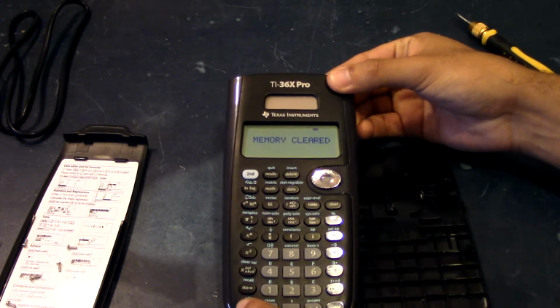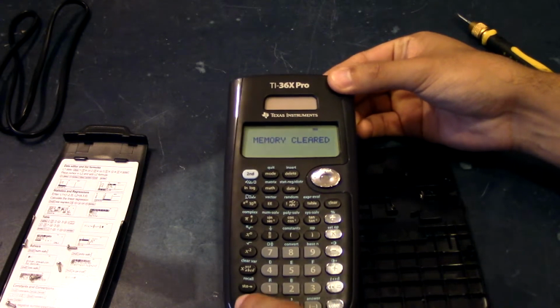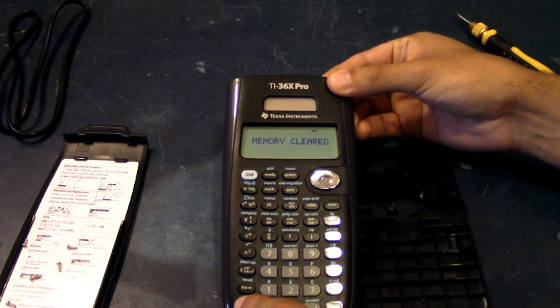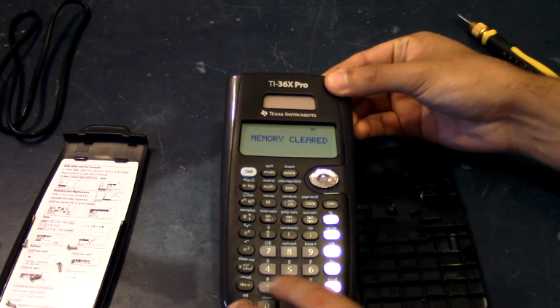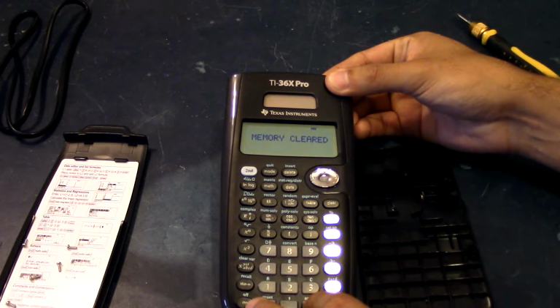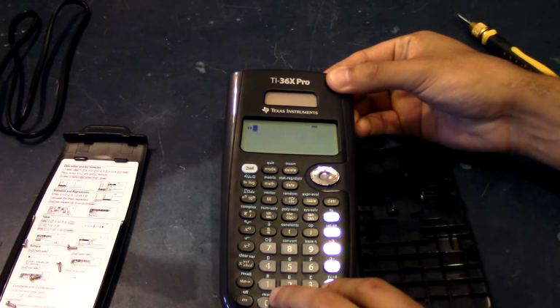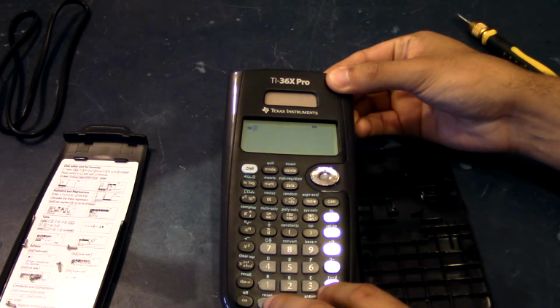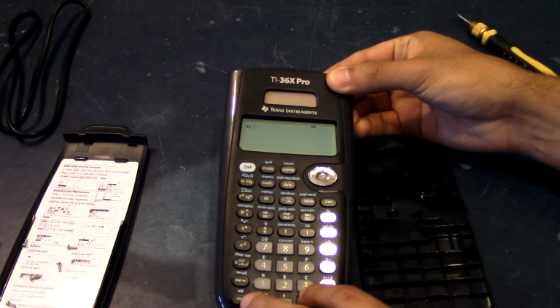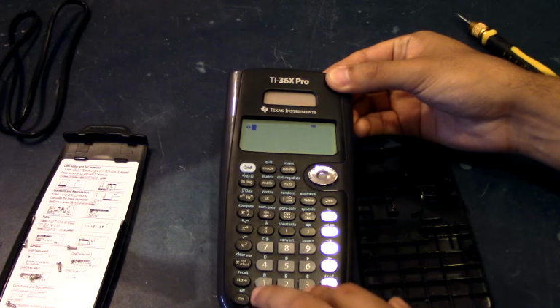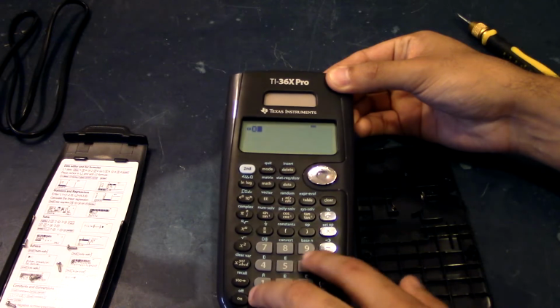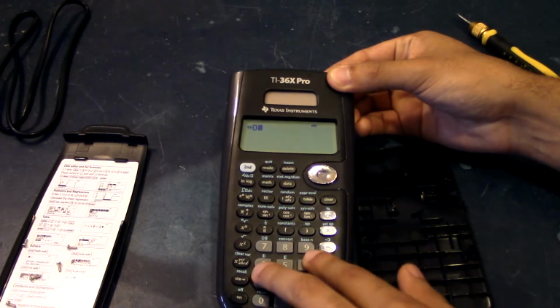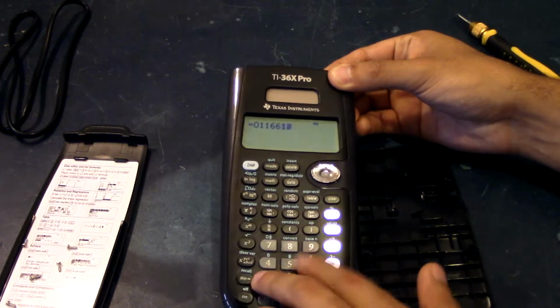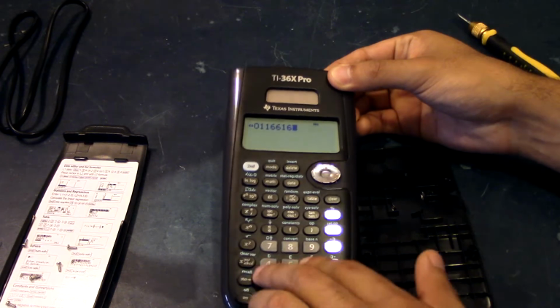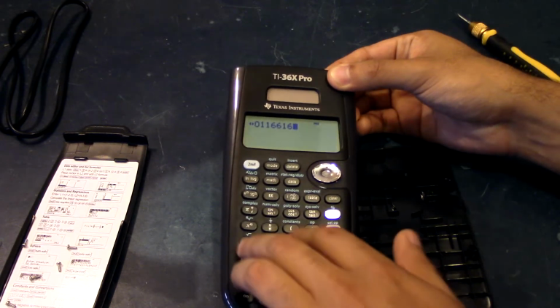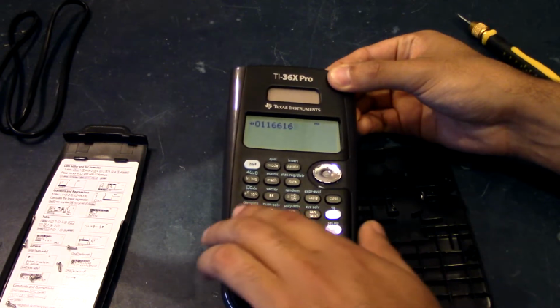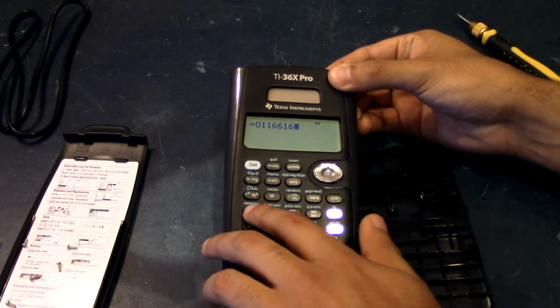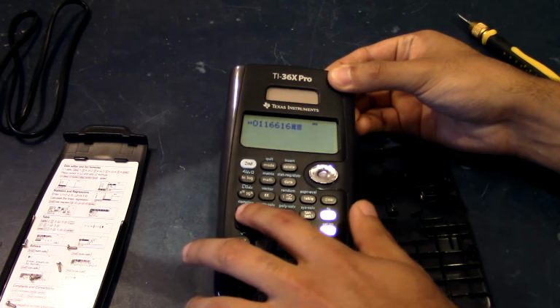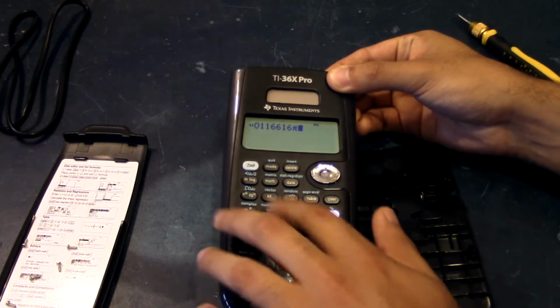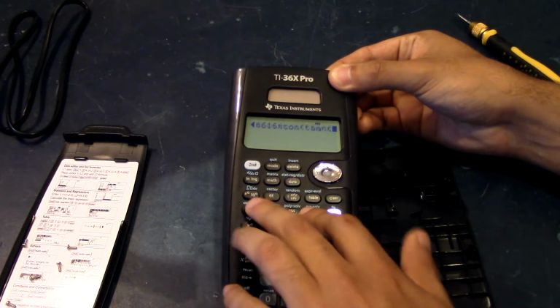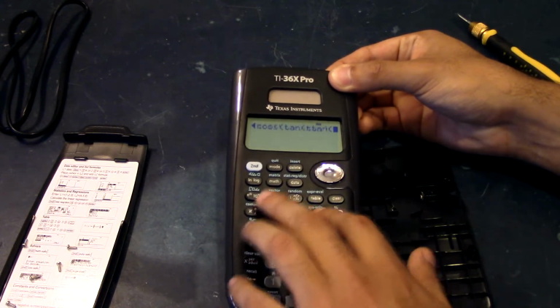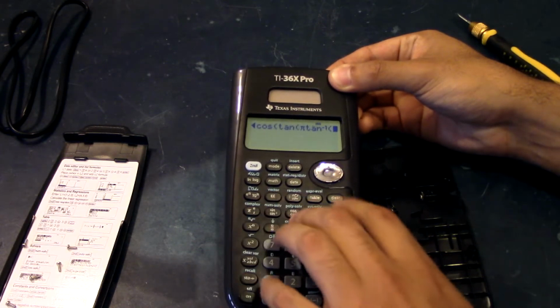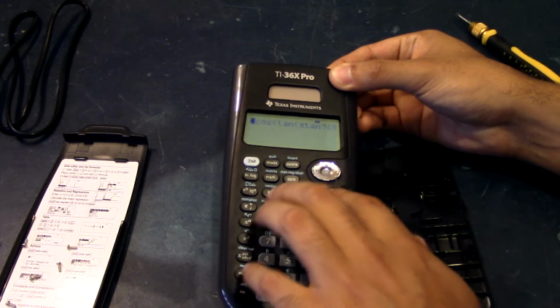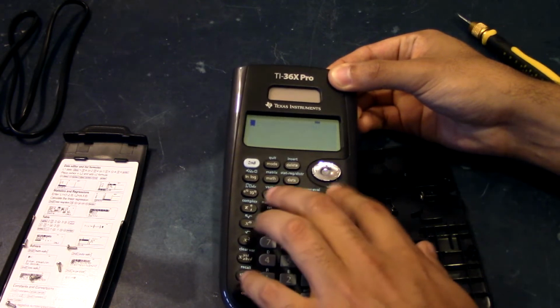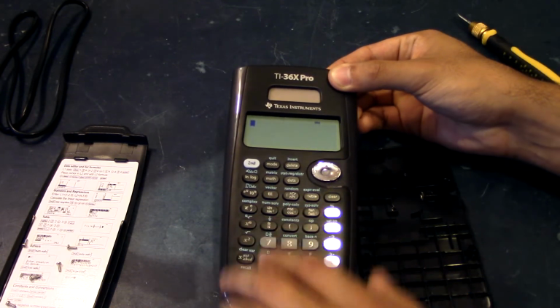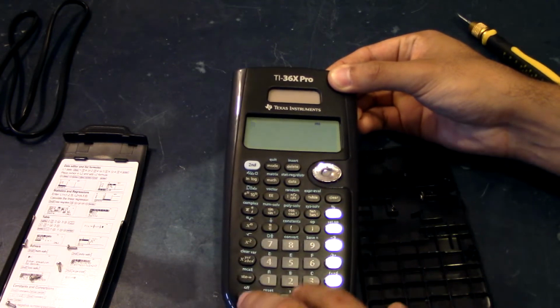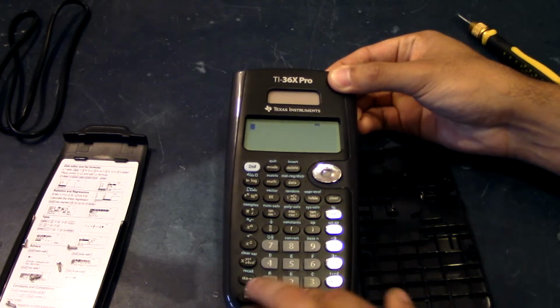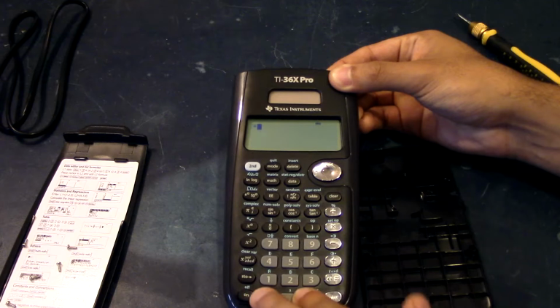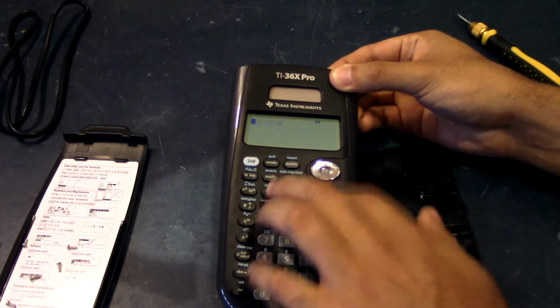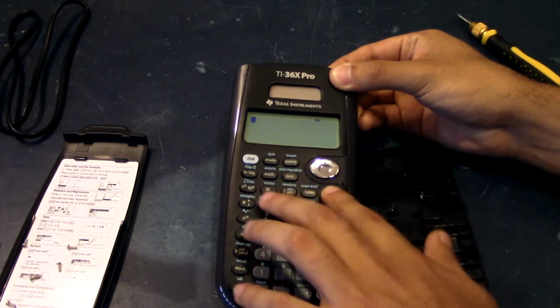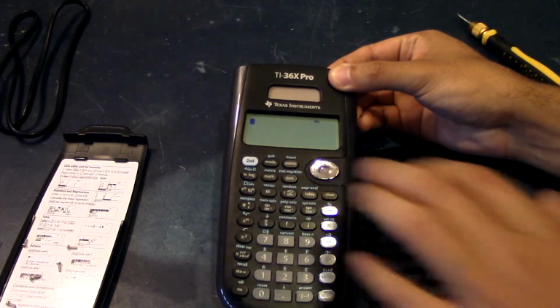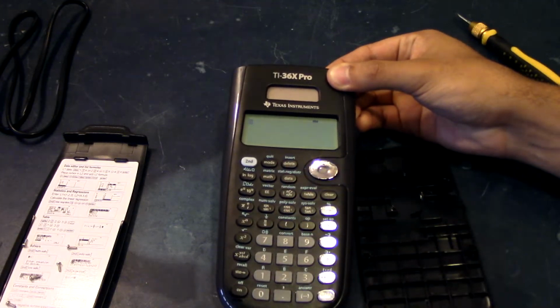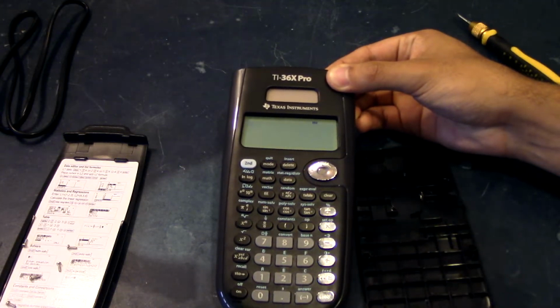When I hold the wire together next to the battery, it turns on. We're getting something — it says memory cleared. And it looks like we have functionality. So it's just a continuity error for this device. That's a very simple fix.